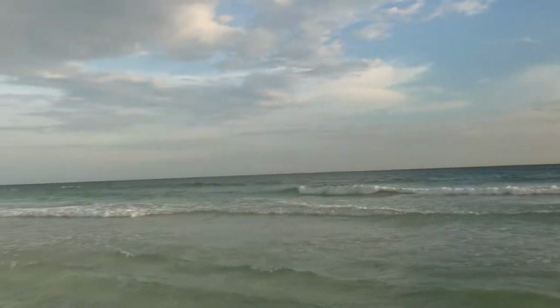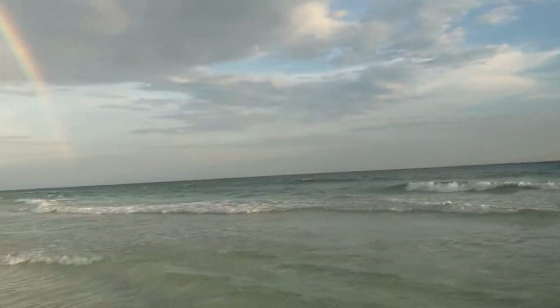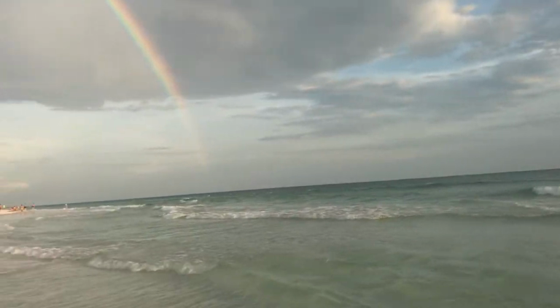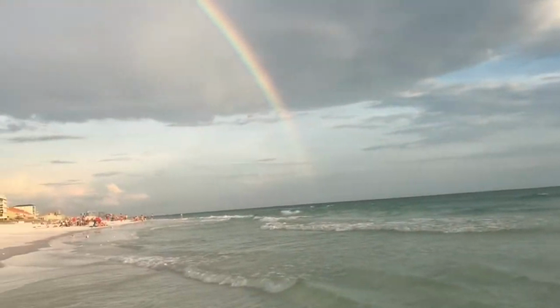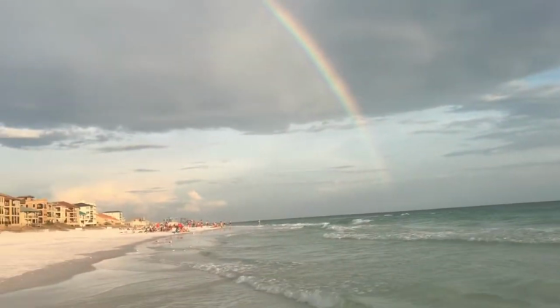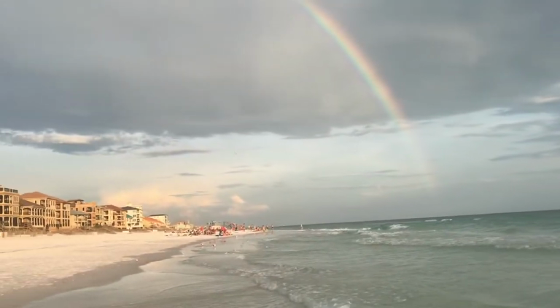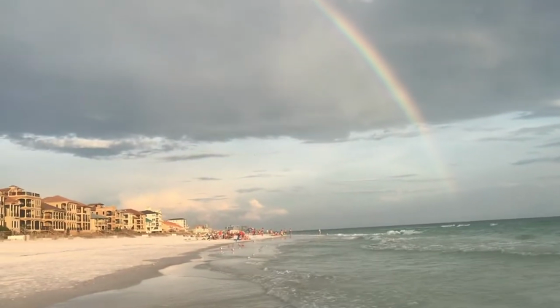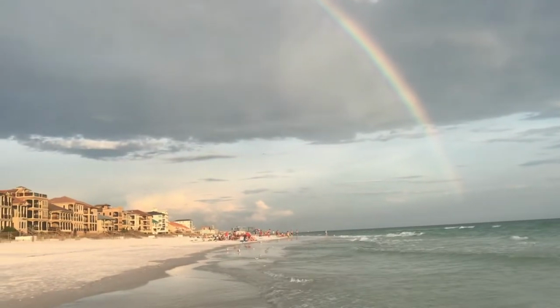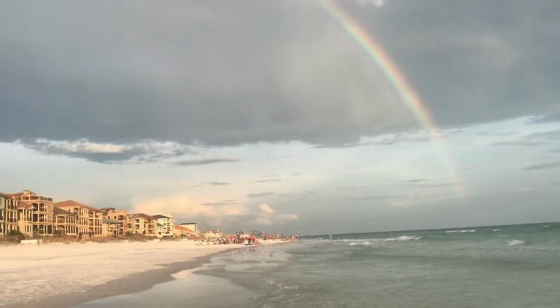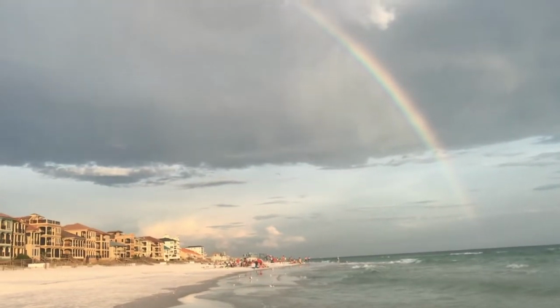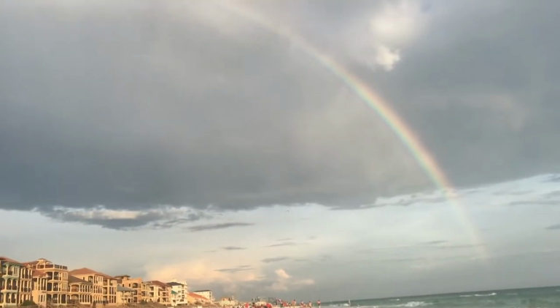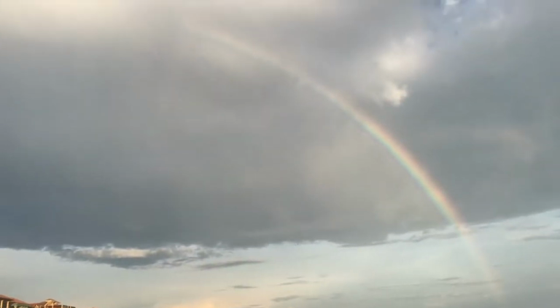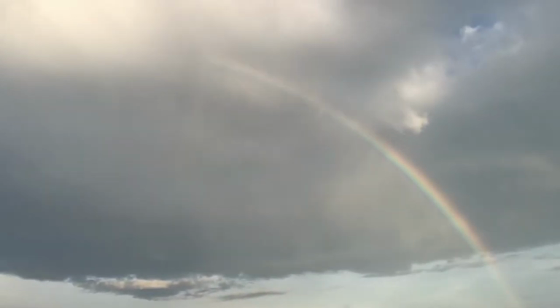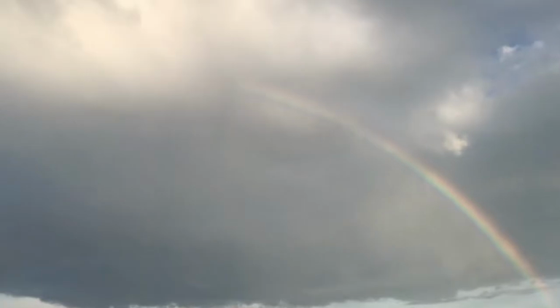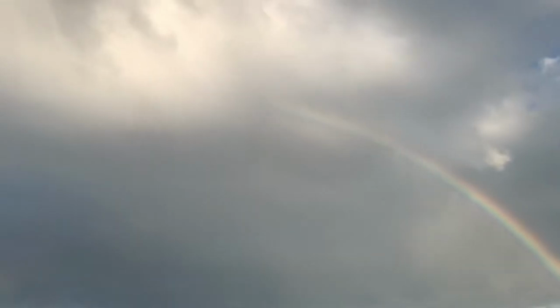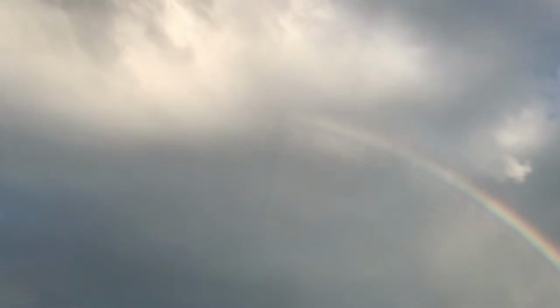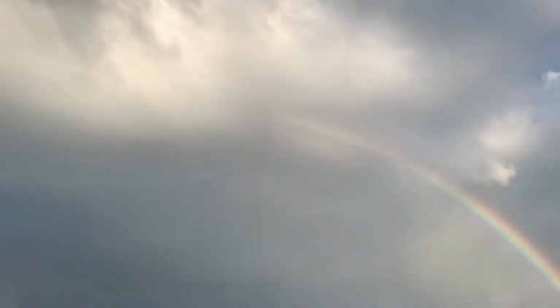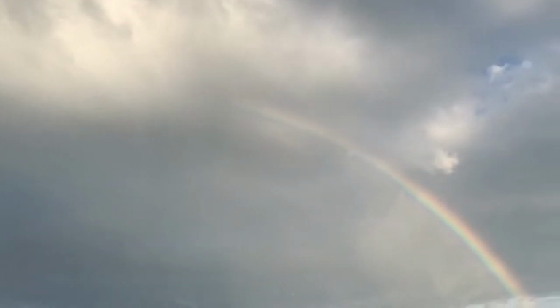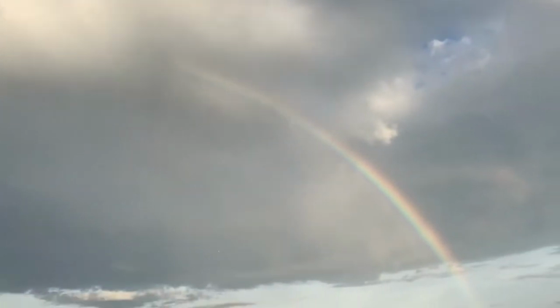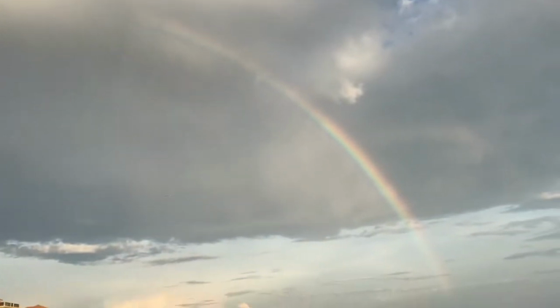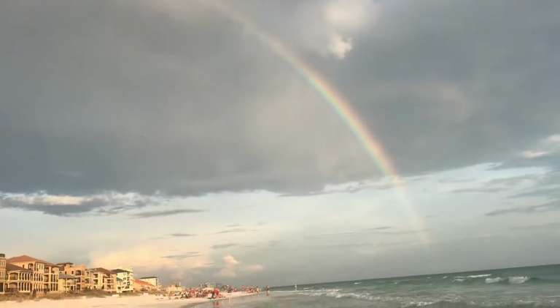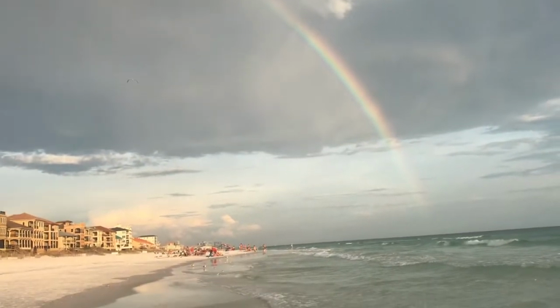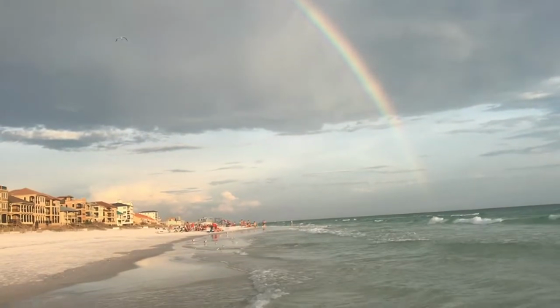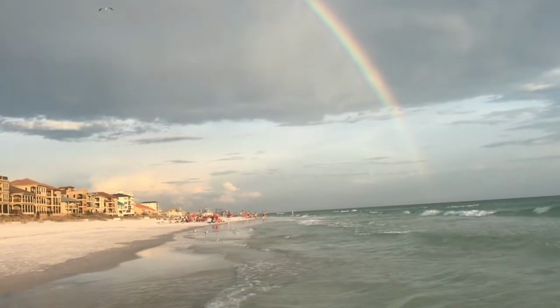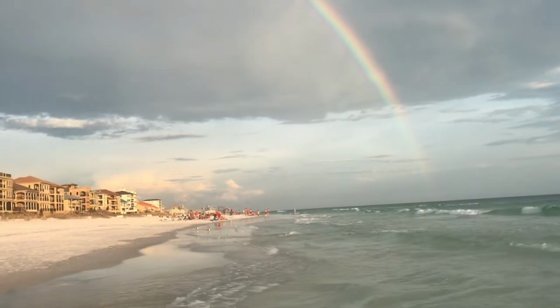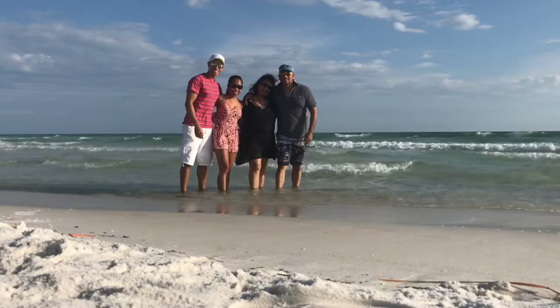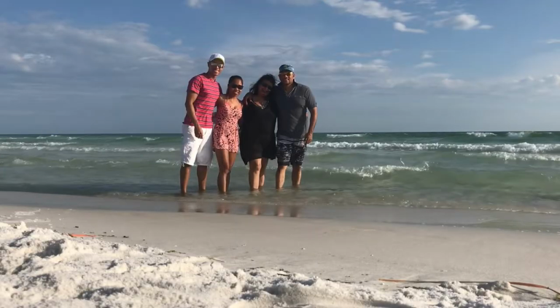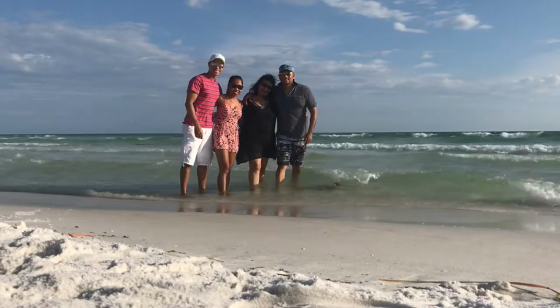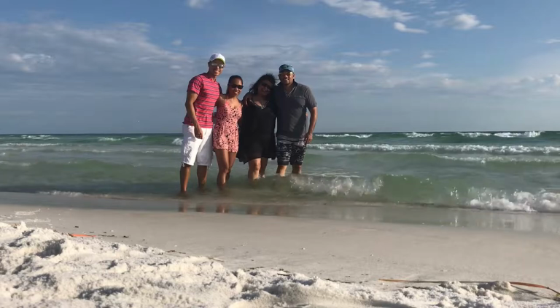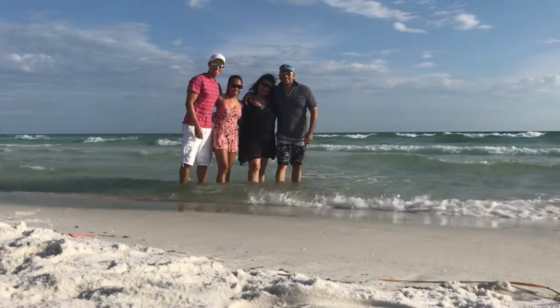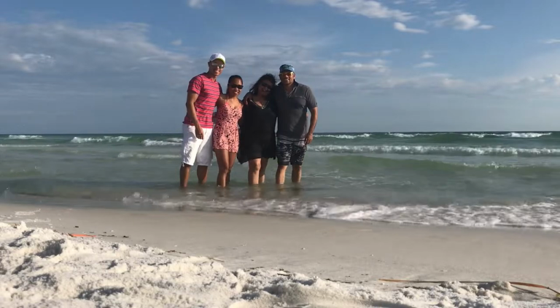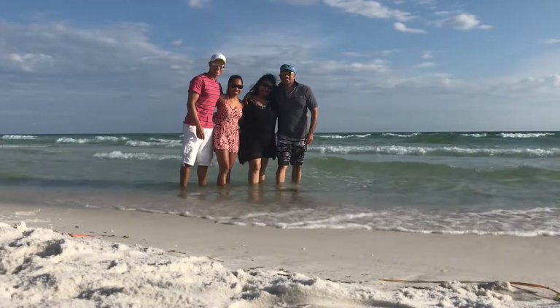I've seen jellyfish and other things in the water, but this creature I could not figure out what it was. It looks like a sea cucumber or maybe some kind of sea worm. But I asked a lot of the tourists around, even the locals, and they couldn't figure out what it is.